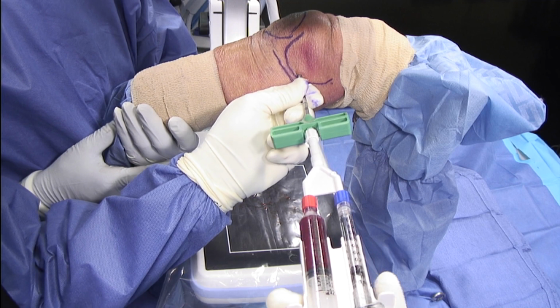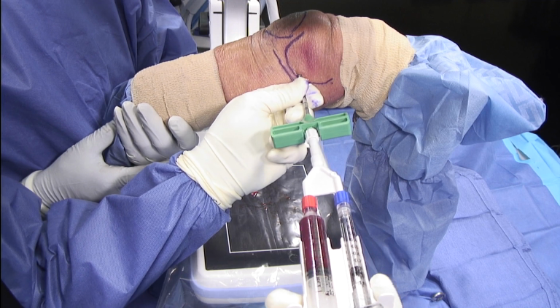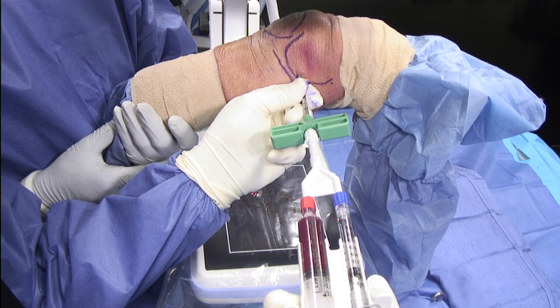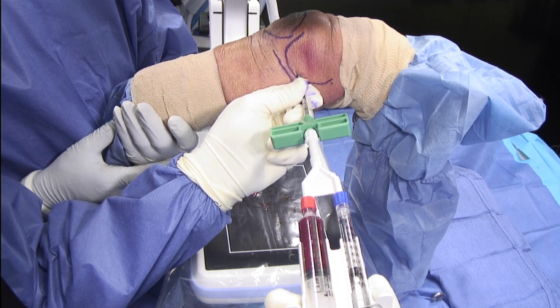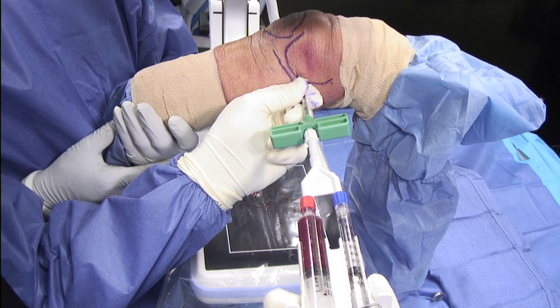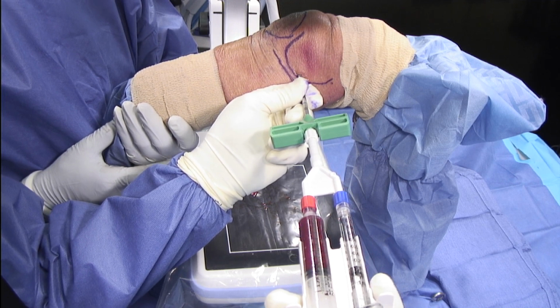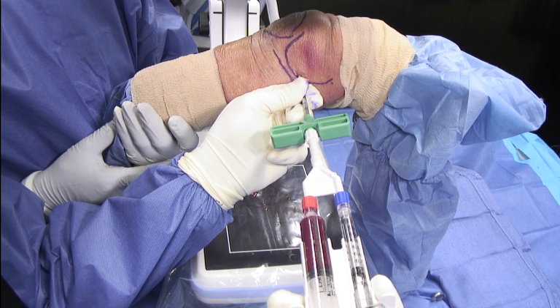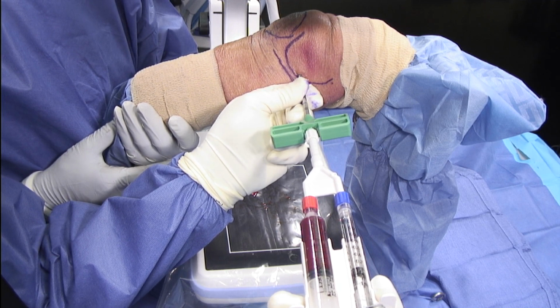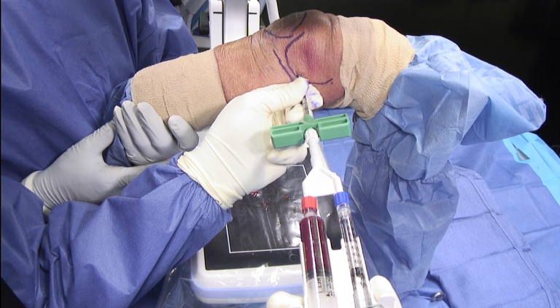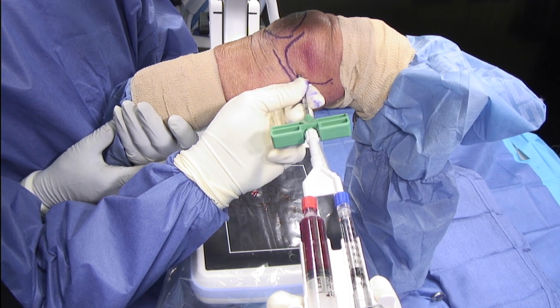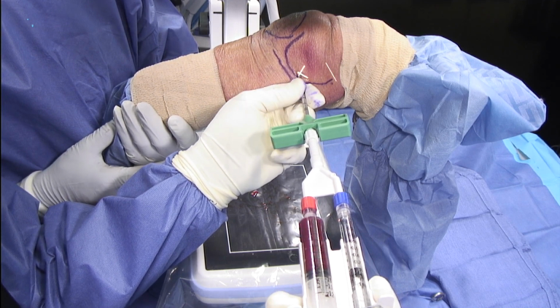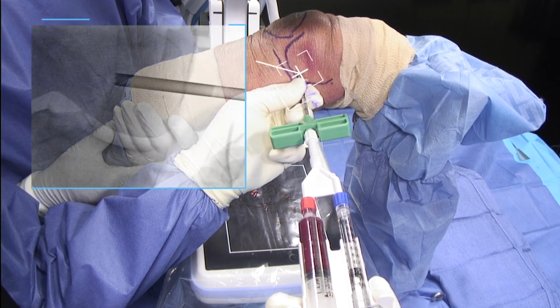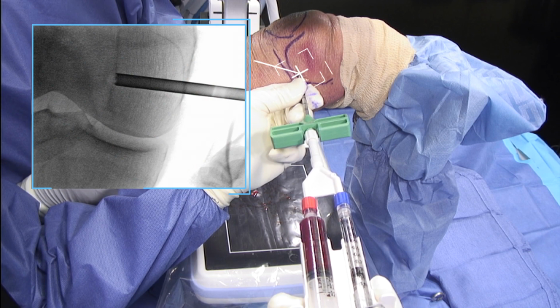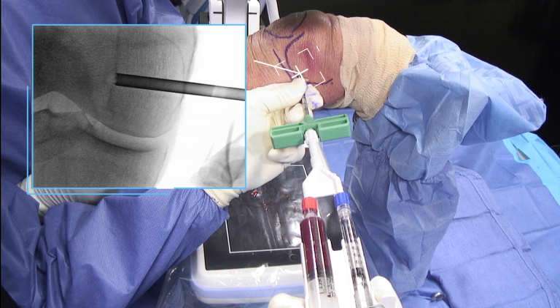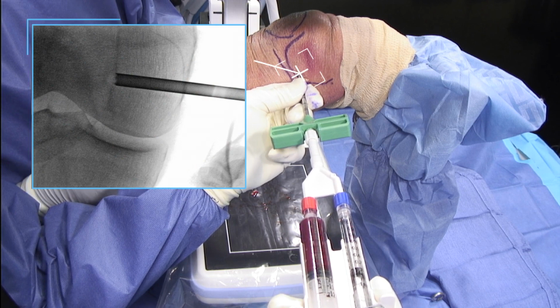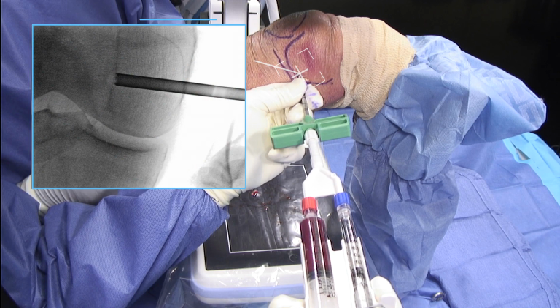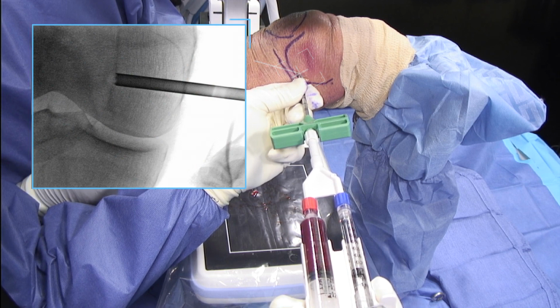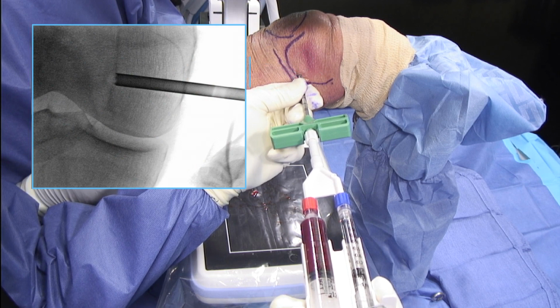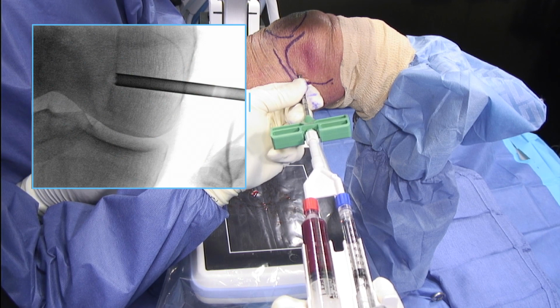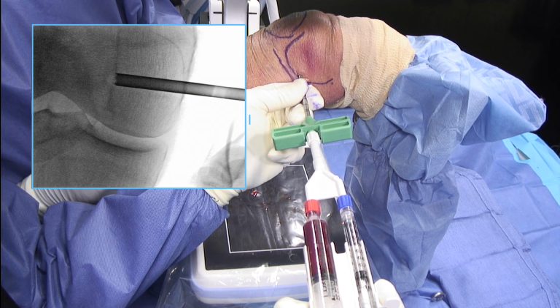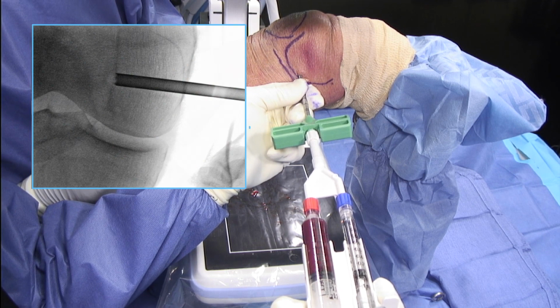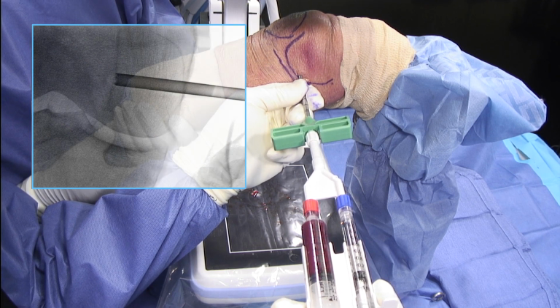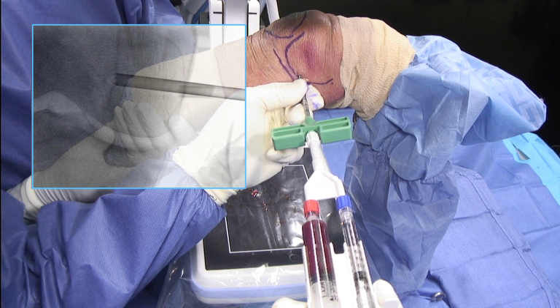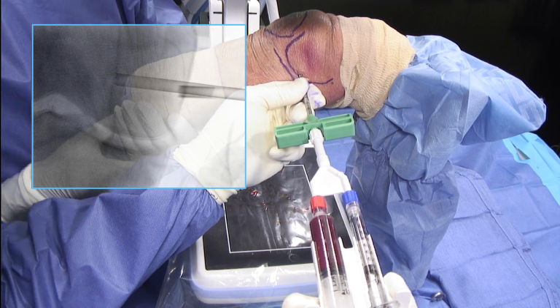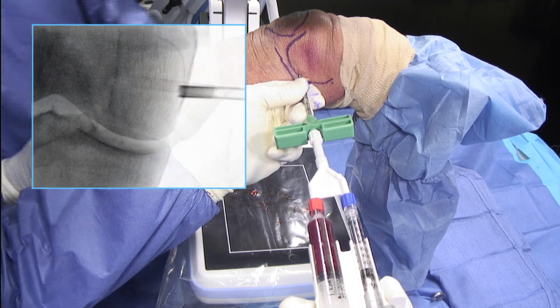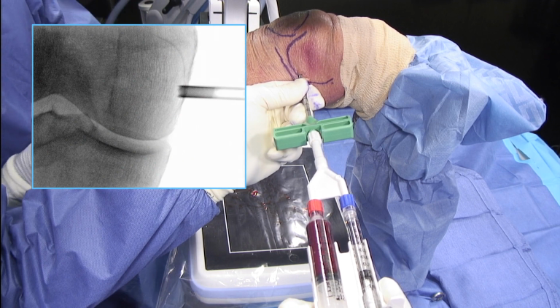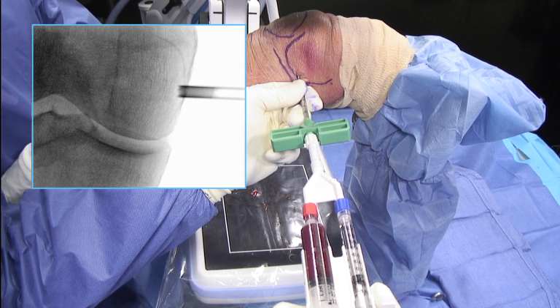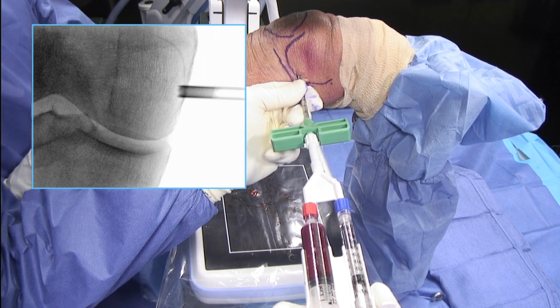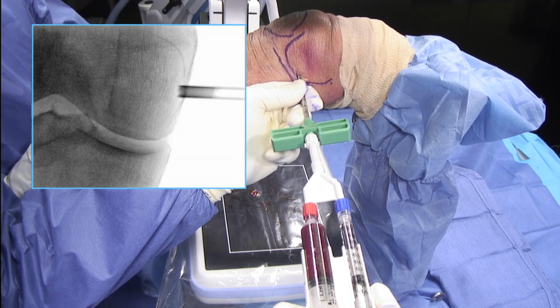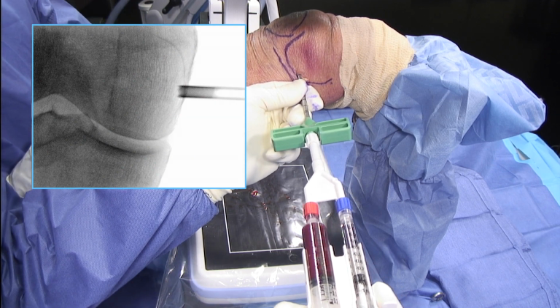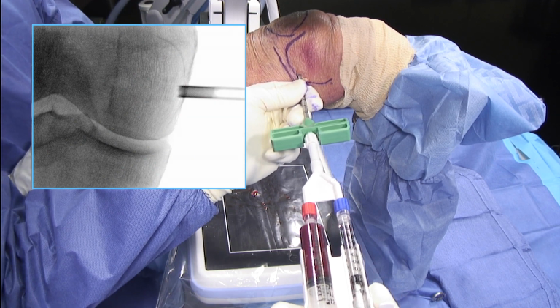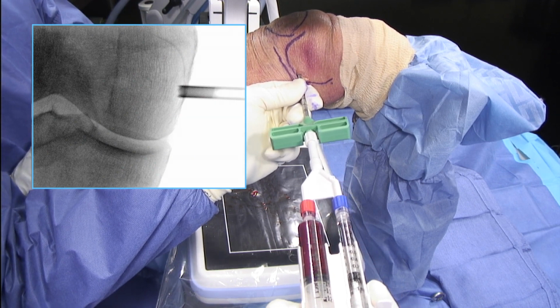I will then begin to inject the mixture. While I'm injecting, I'm slowly going to be removing and backing out my delivery cannula under fluoroscopy to ensure that I have full fill of the lesion.